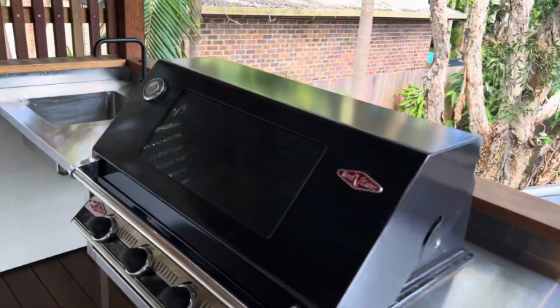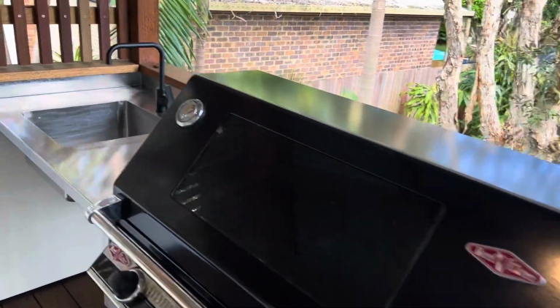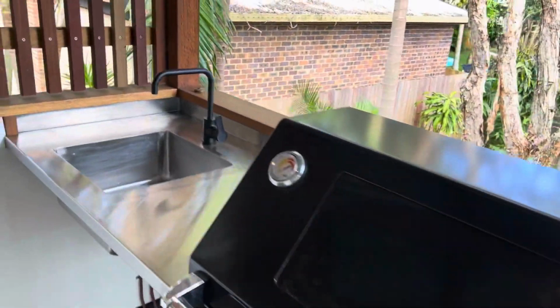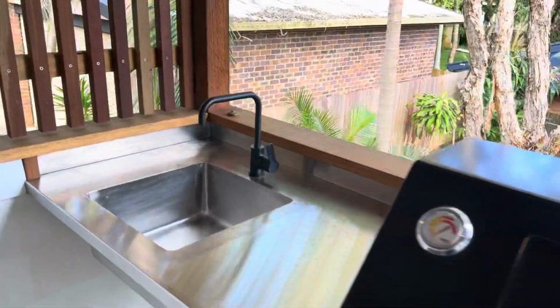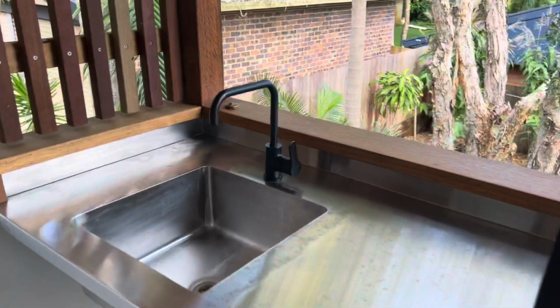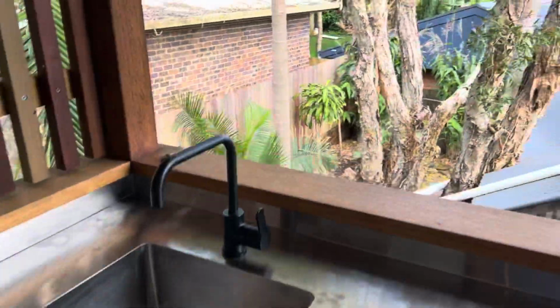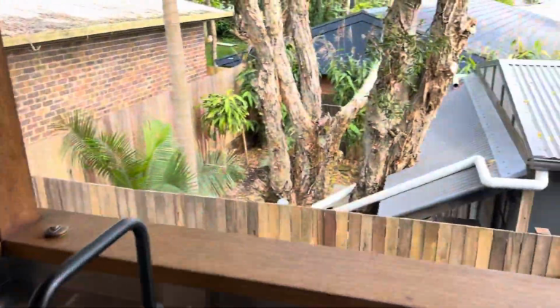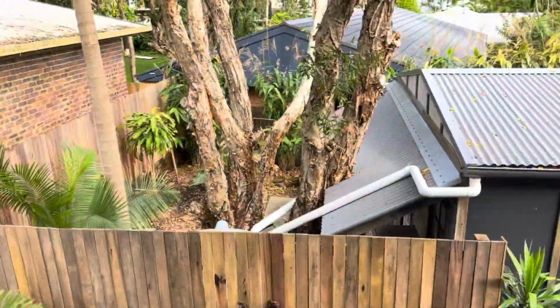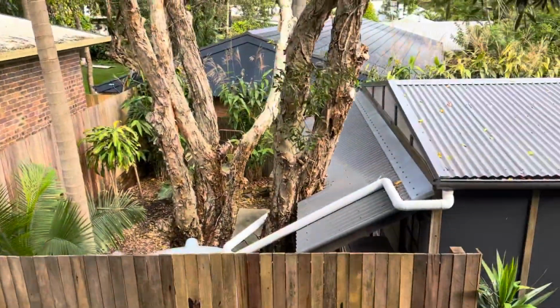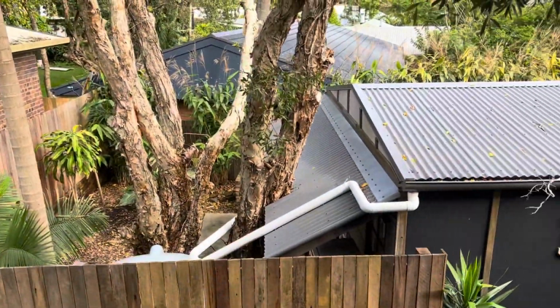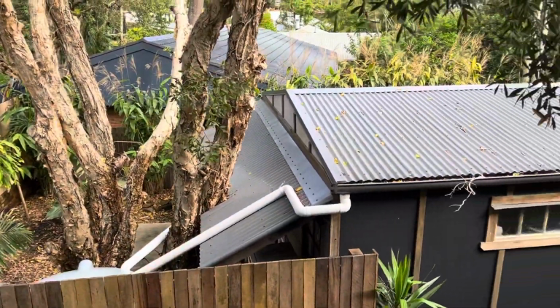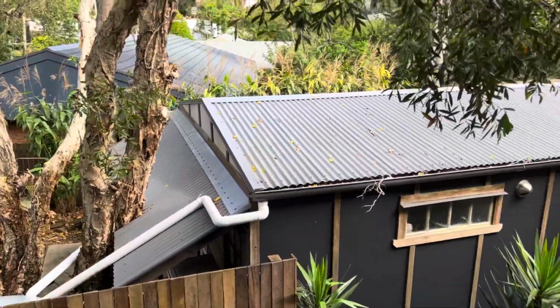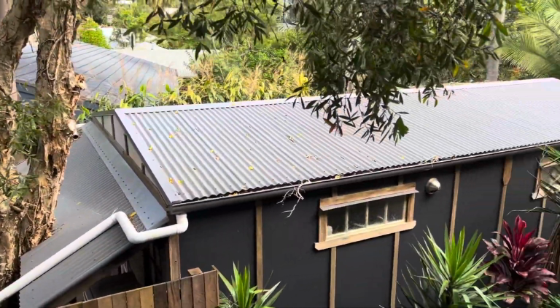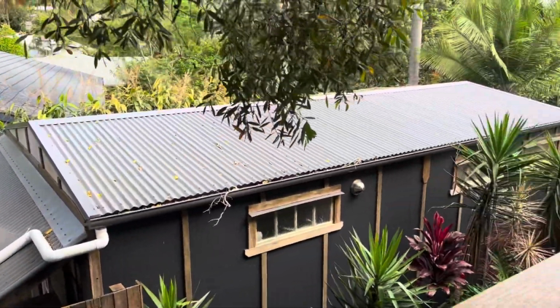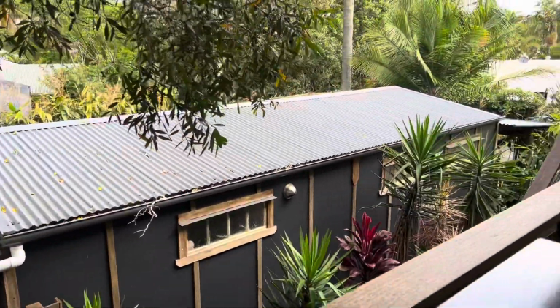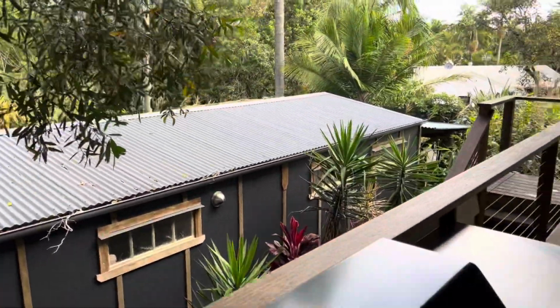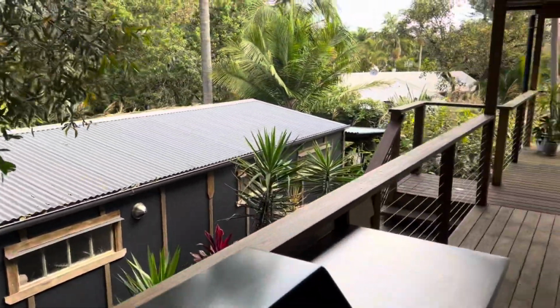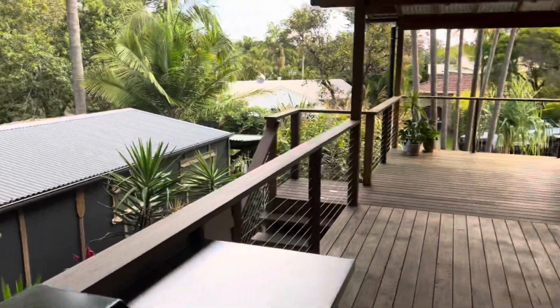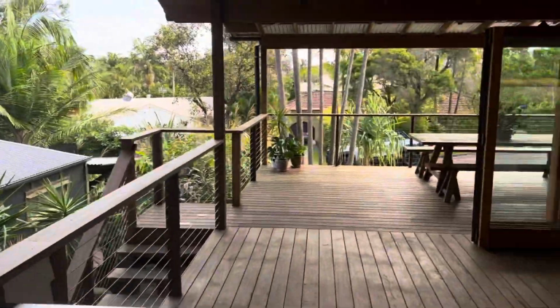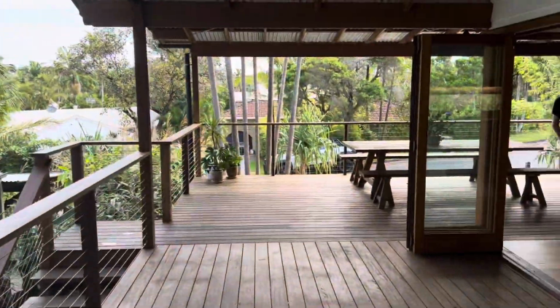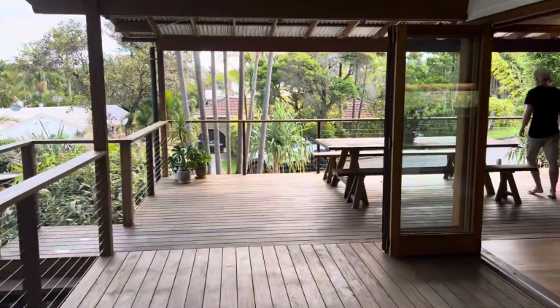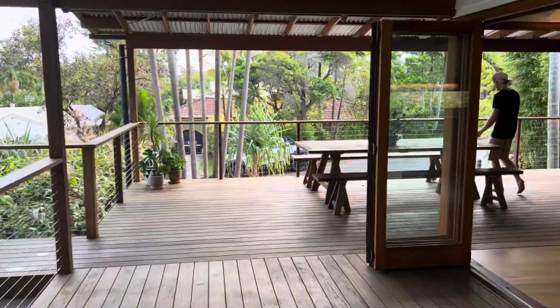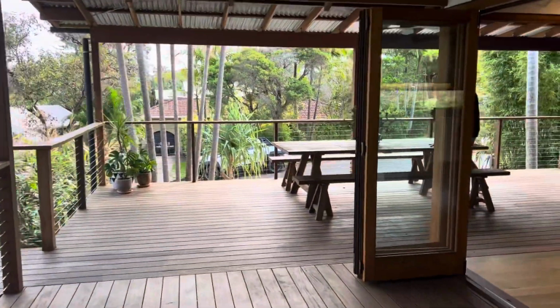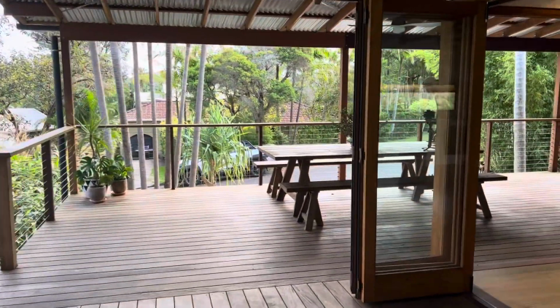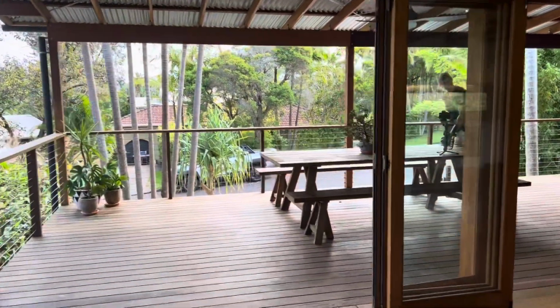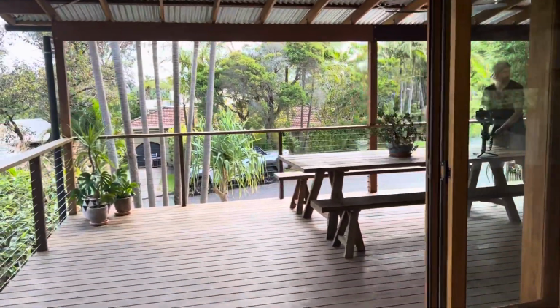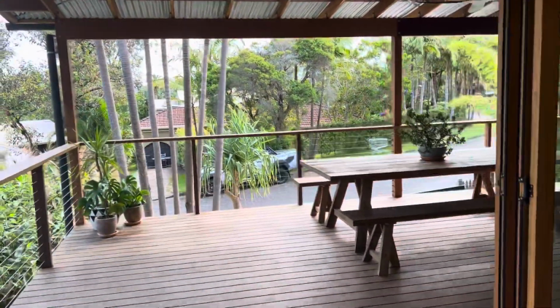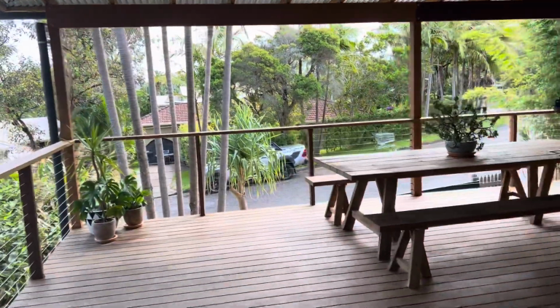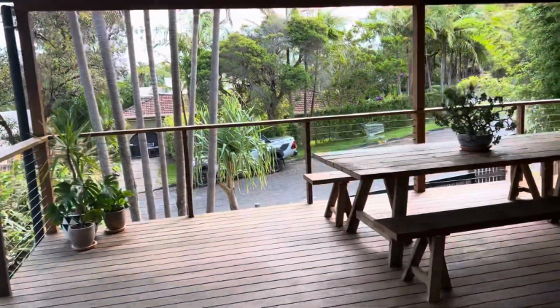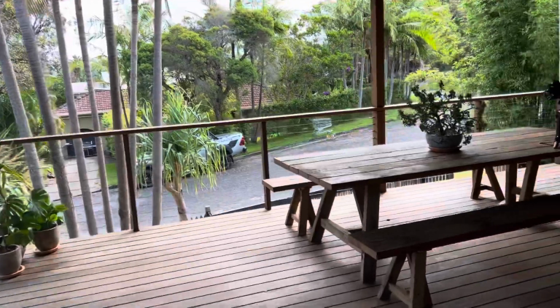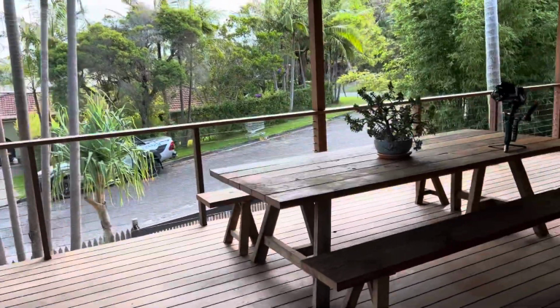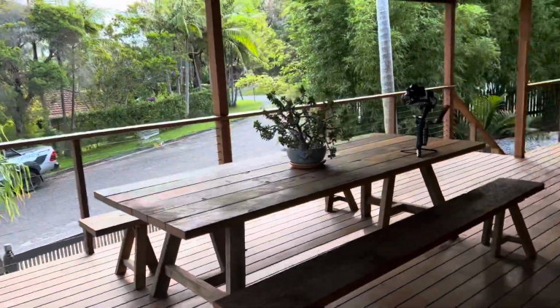Stainless steel barbecue area, Beefmaster barbecue. You've got water out here. You can see our secondary dwelling just down there — it's another one bedroom house. Huge wraparound balcony, super wide, perfect for entertaining.